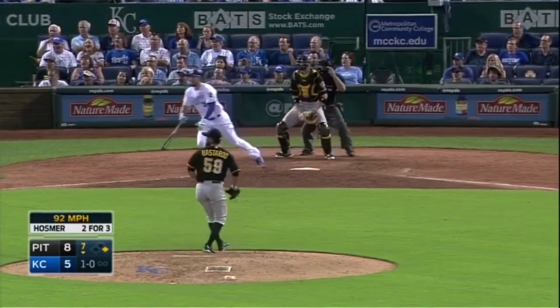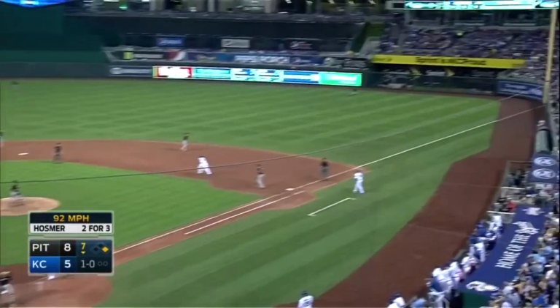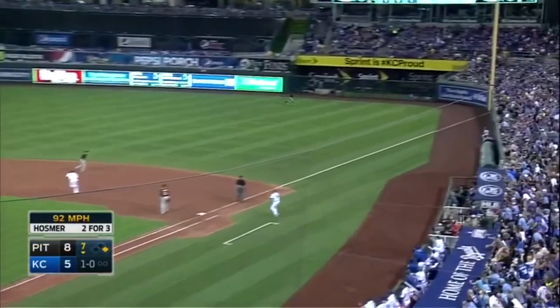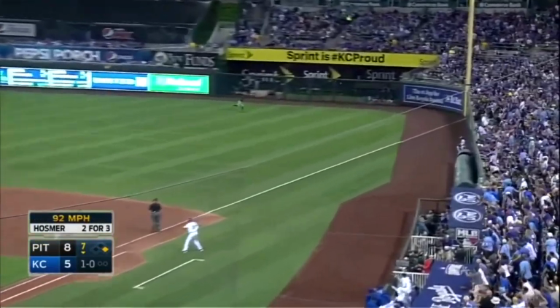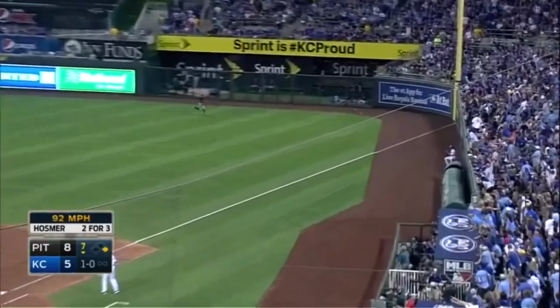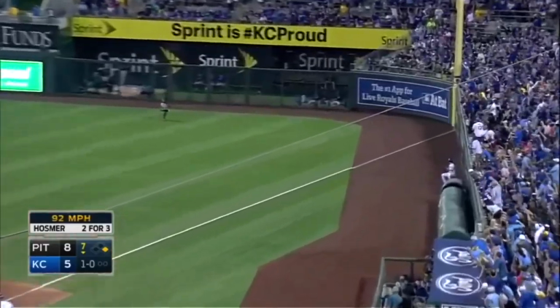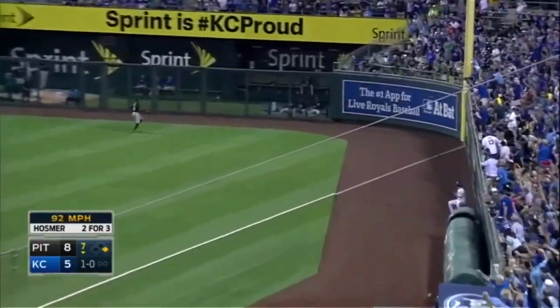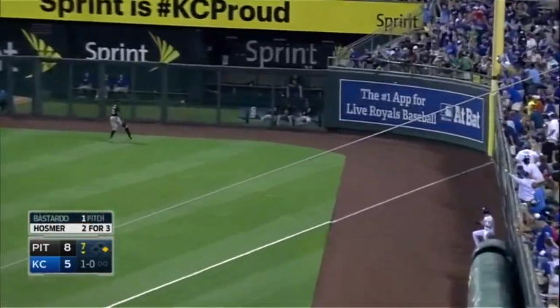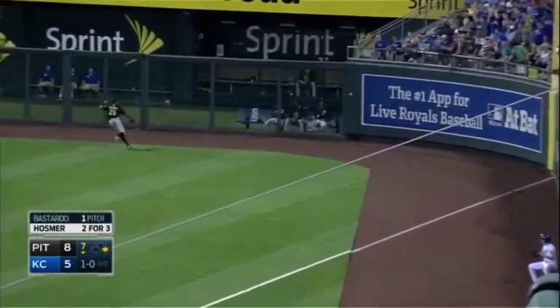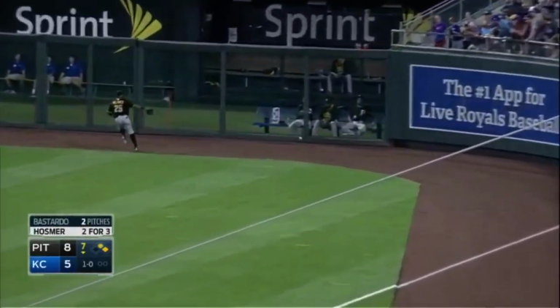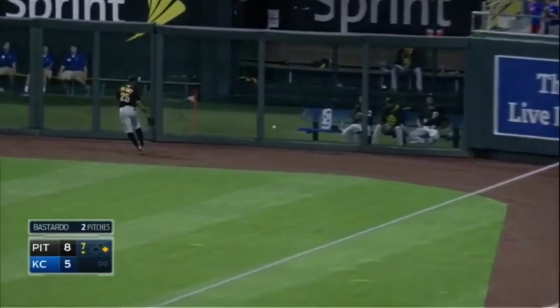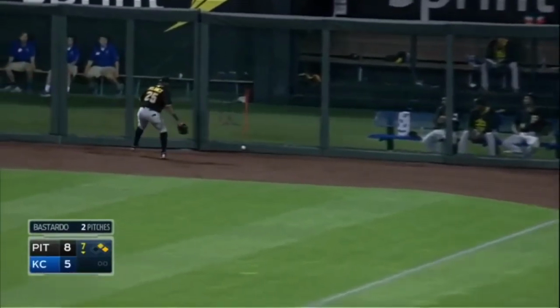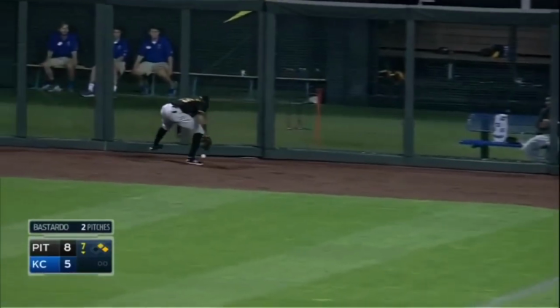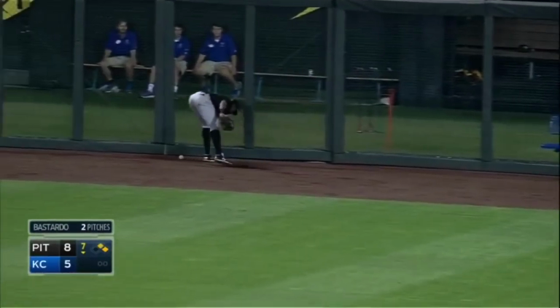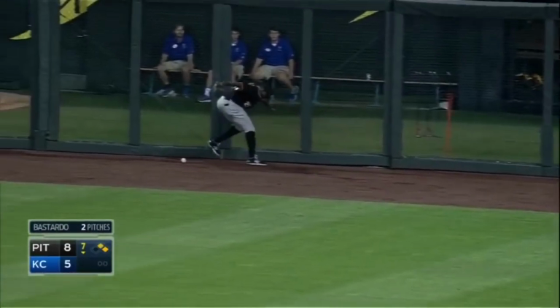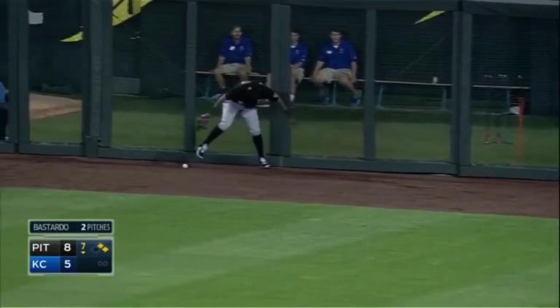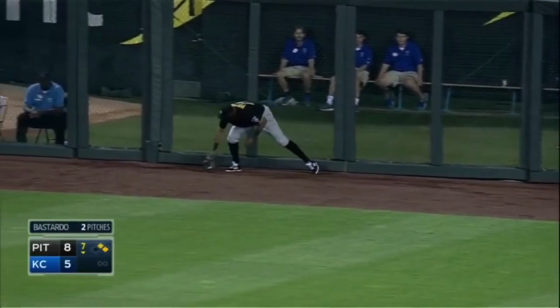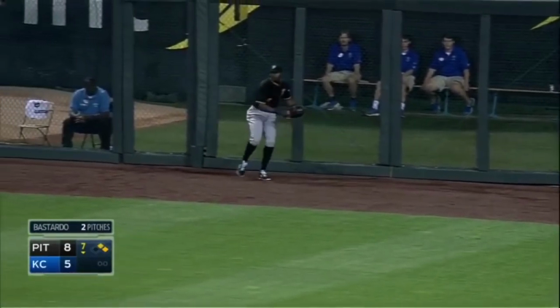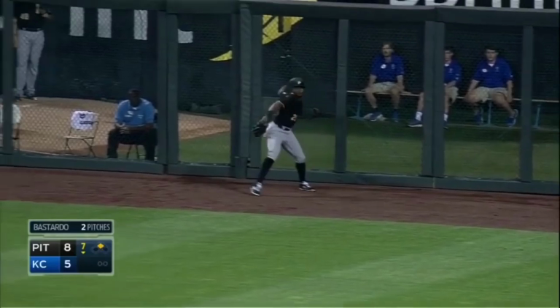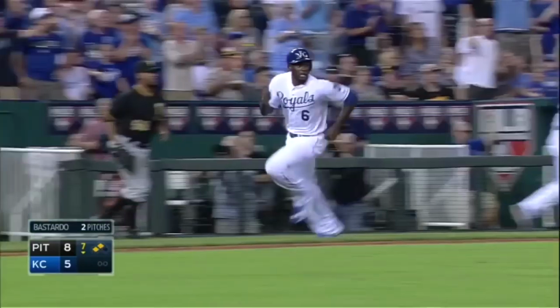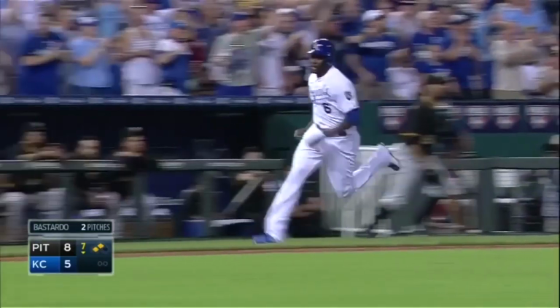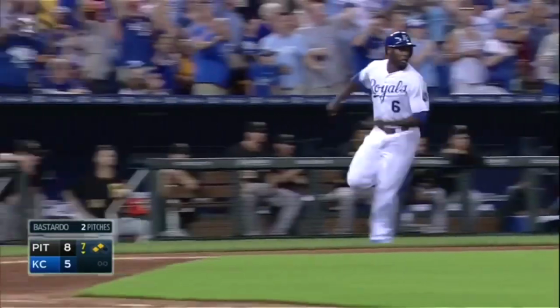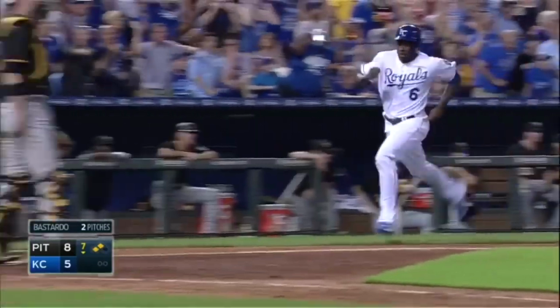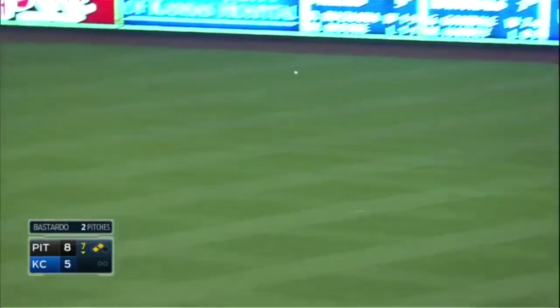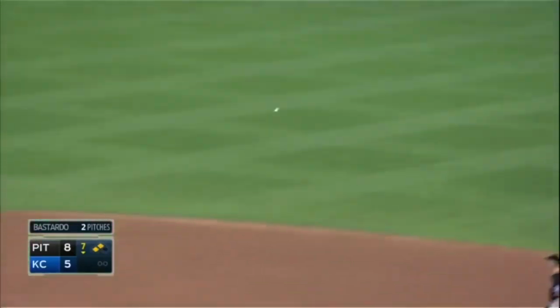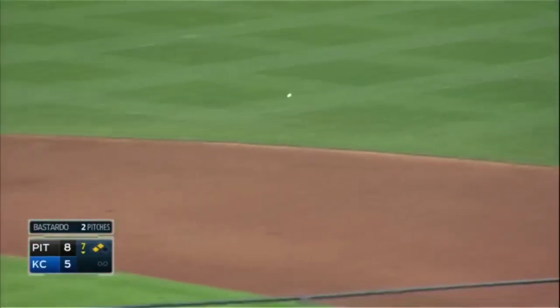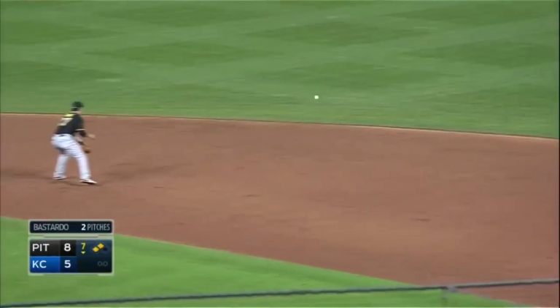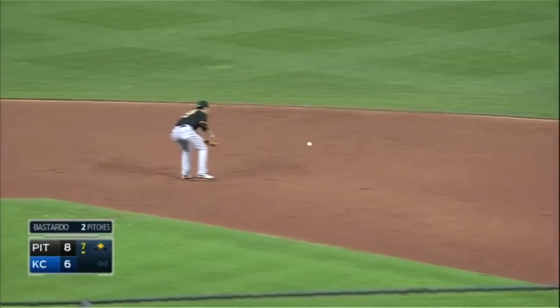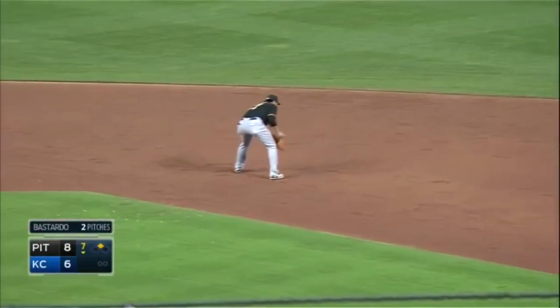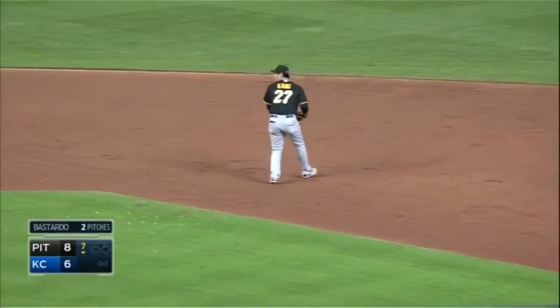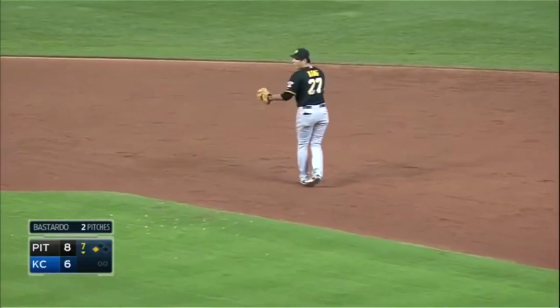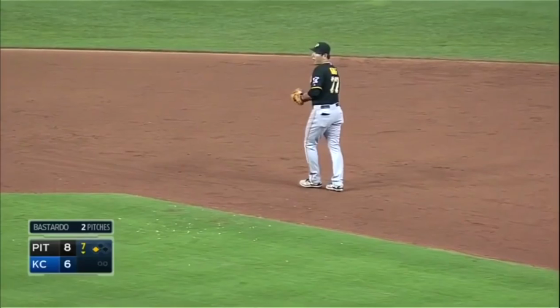Drilled into right field. Kane will be waved home. Hosmer's chugging for third. It is a two-run game.